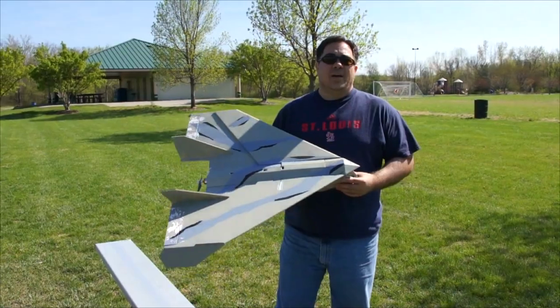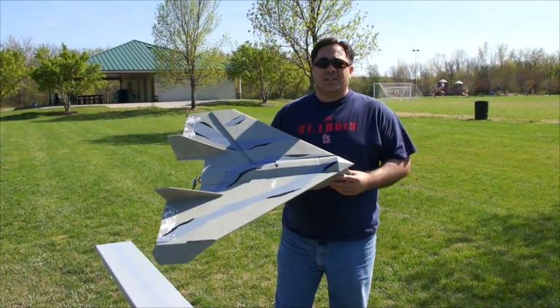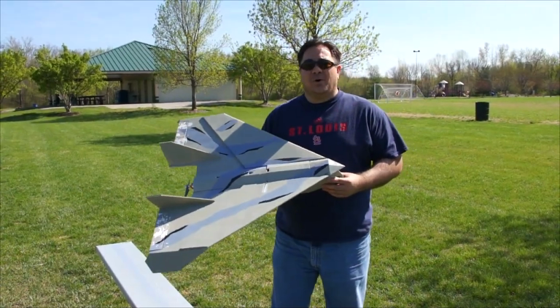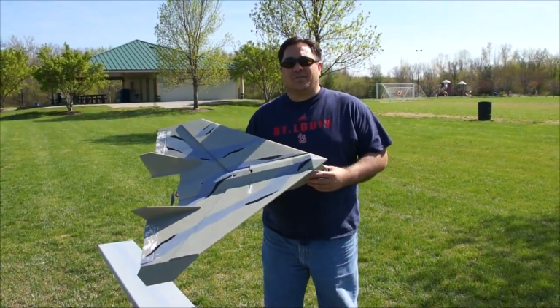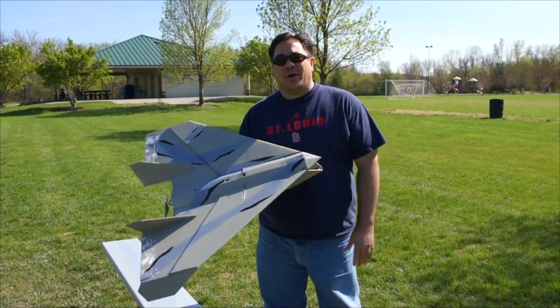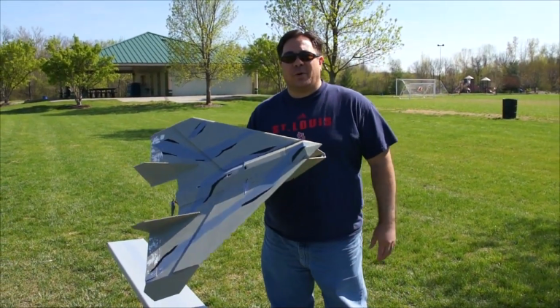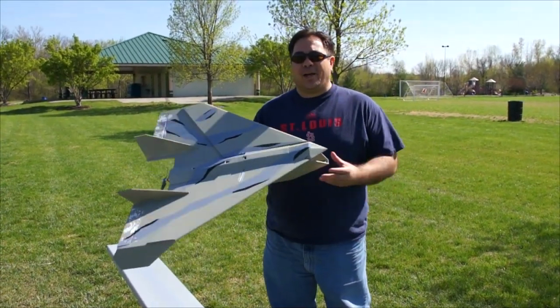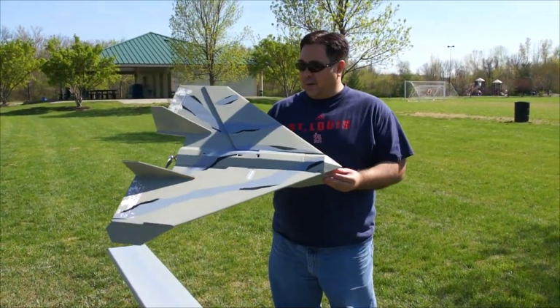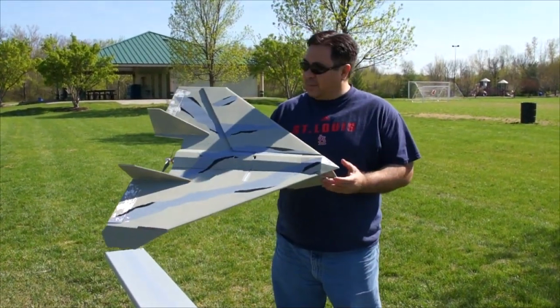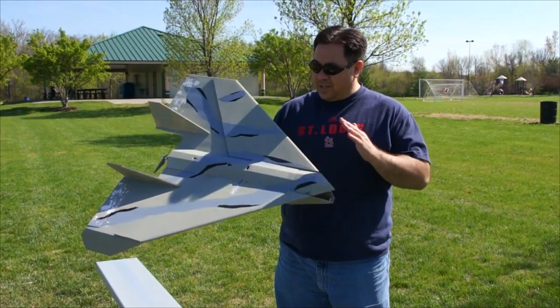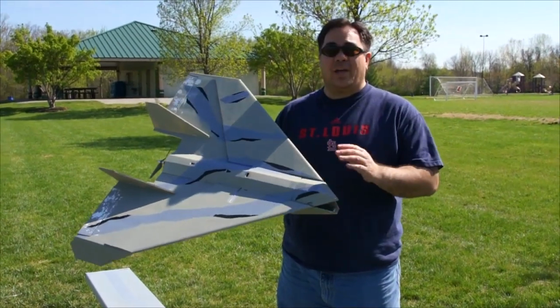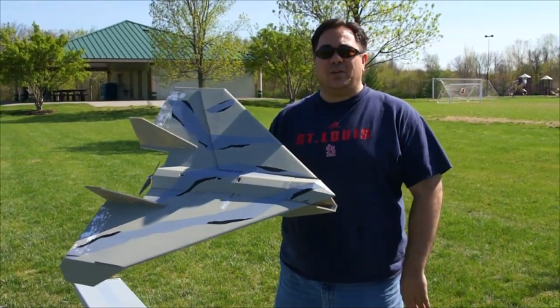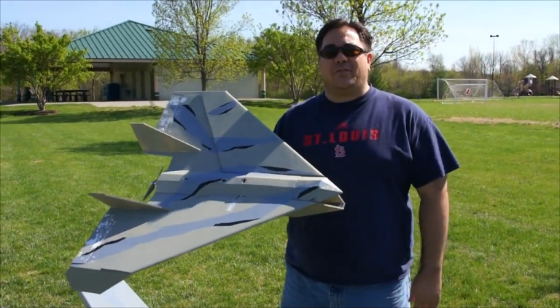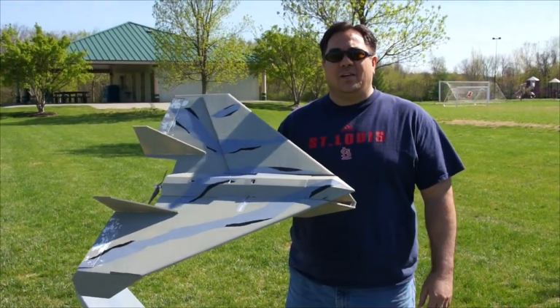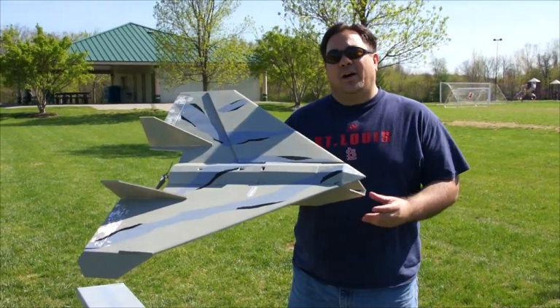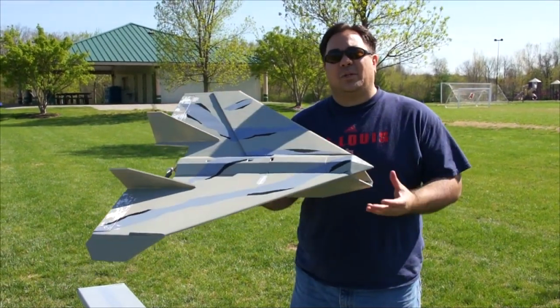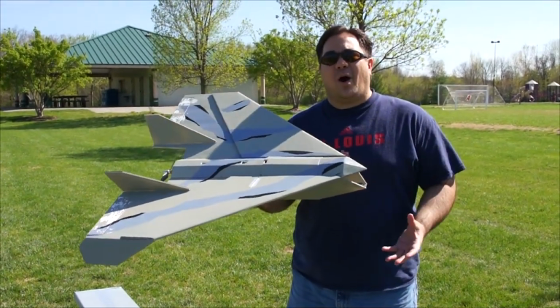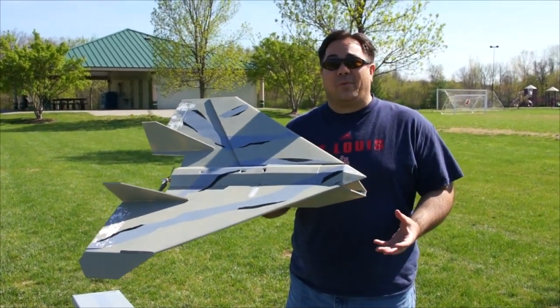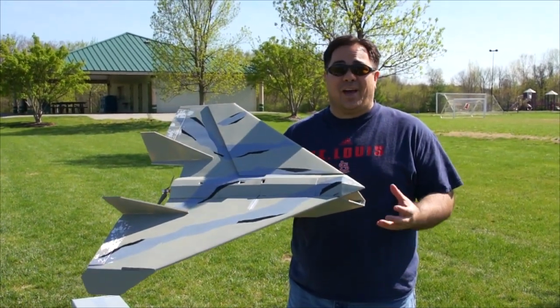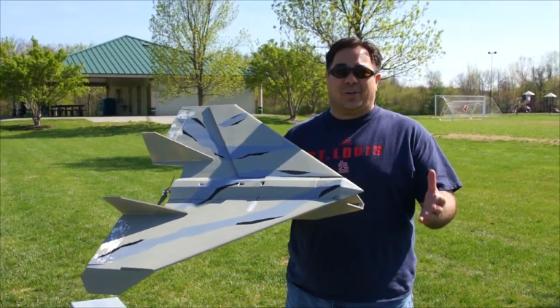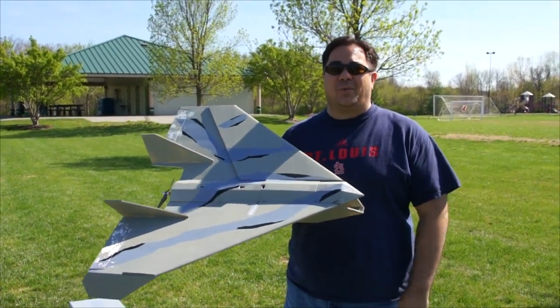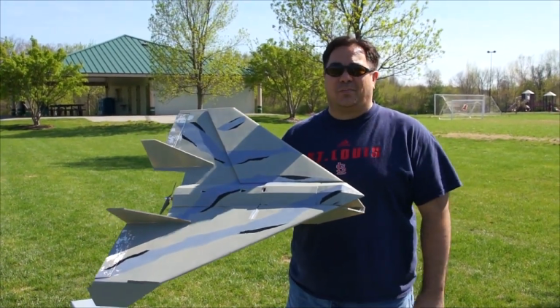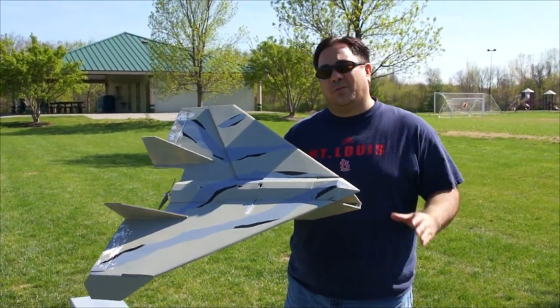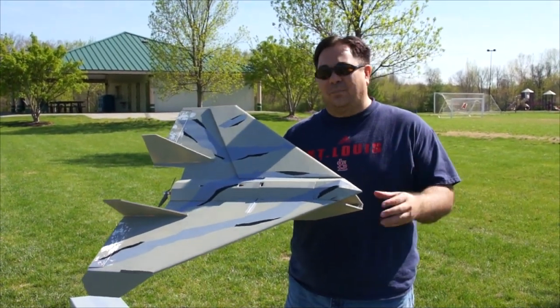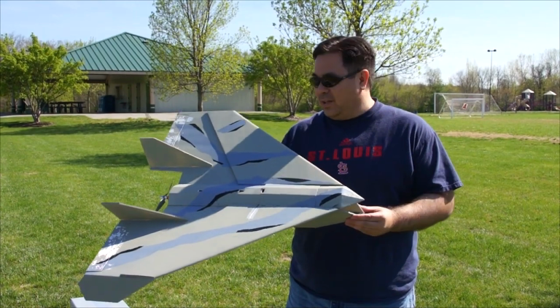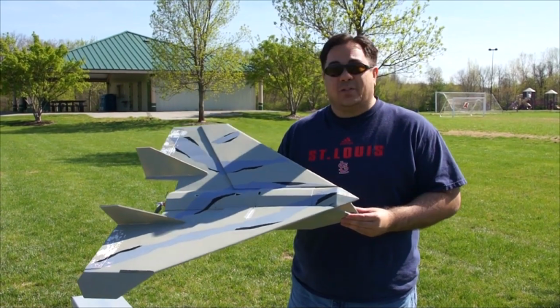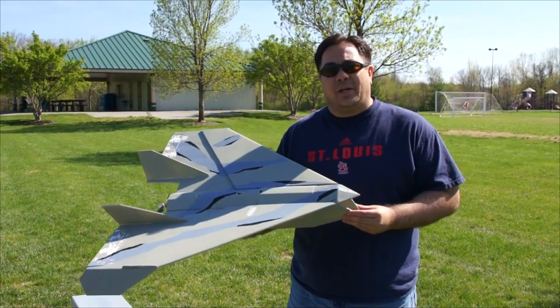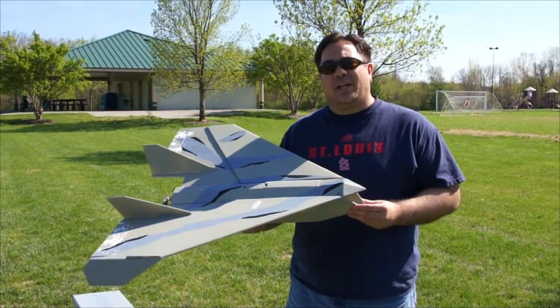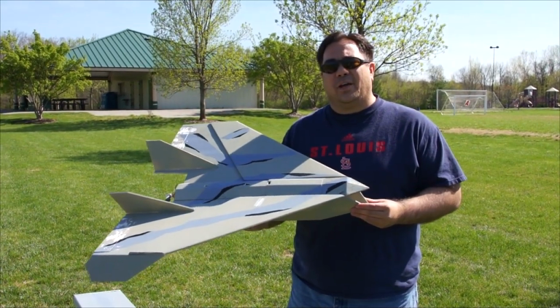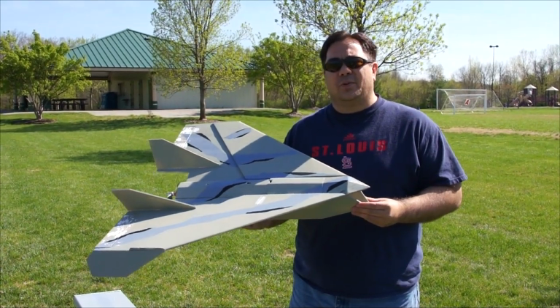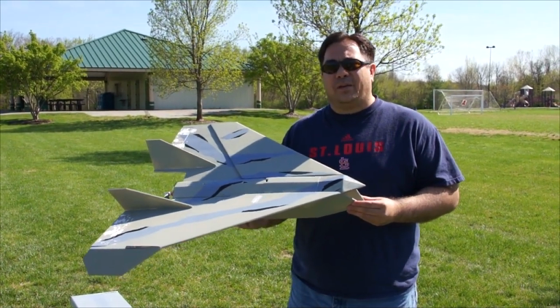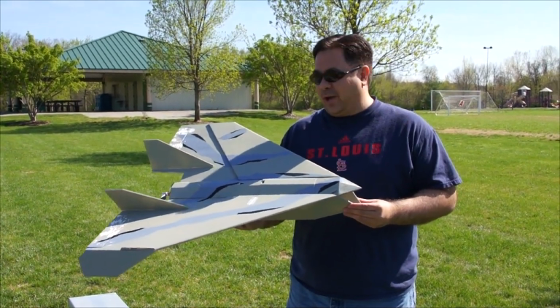Hey guys, it's Paul with RC Foam Fighters. Welcome back. I'm getting back into the MPUAV. I know it's been a little while, but we've had a lot of crazy weather probably over the last month, so I haven't been able to get out and do the maiden flights.